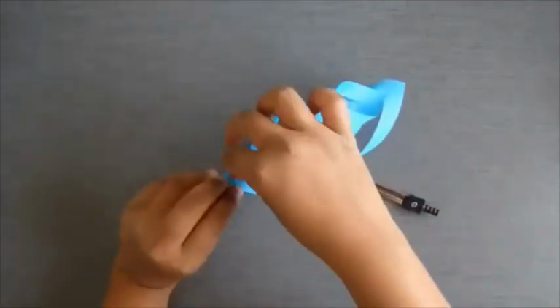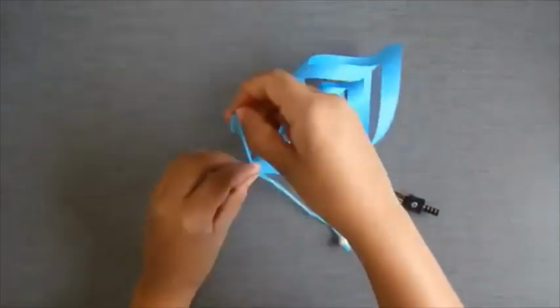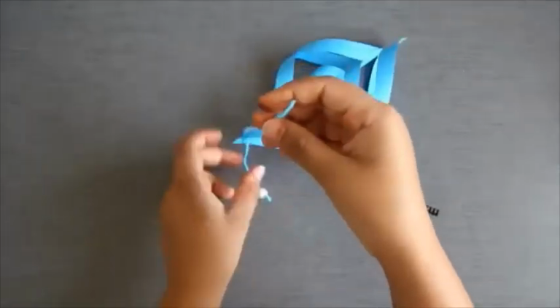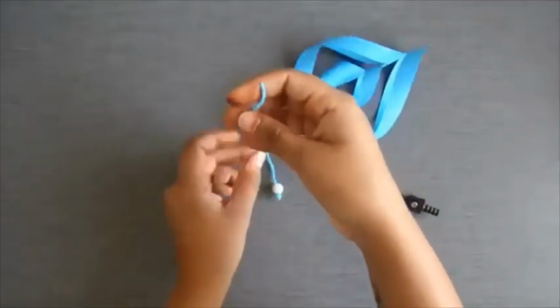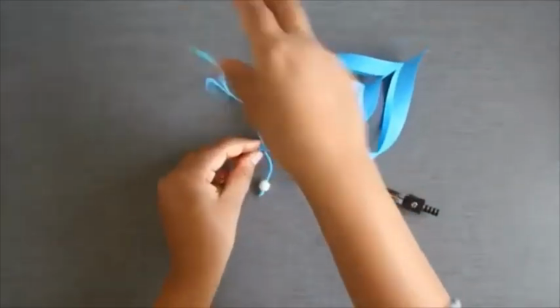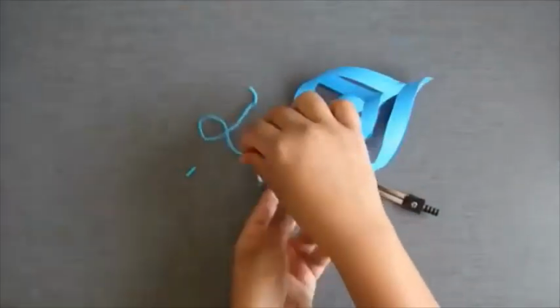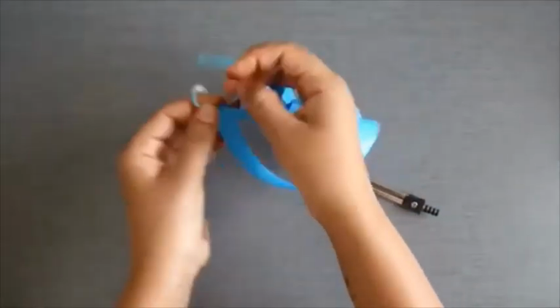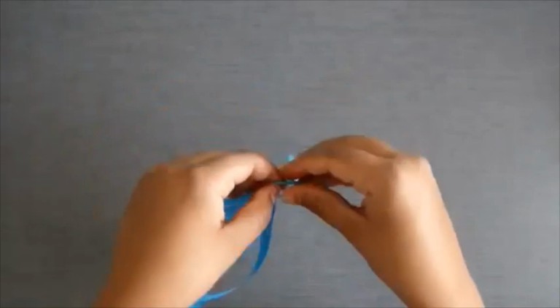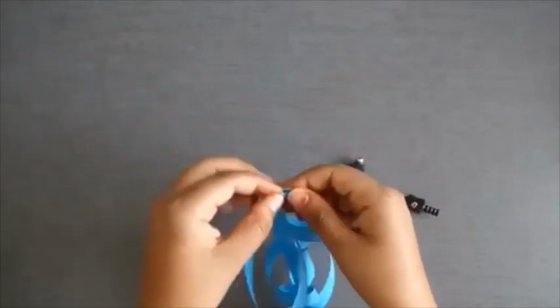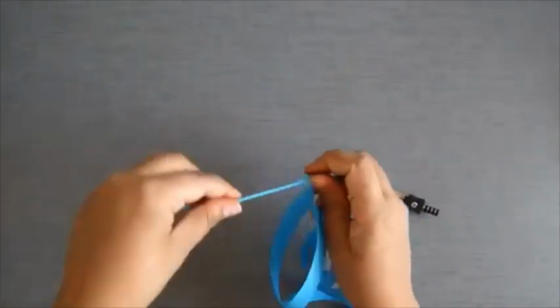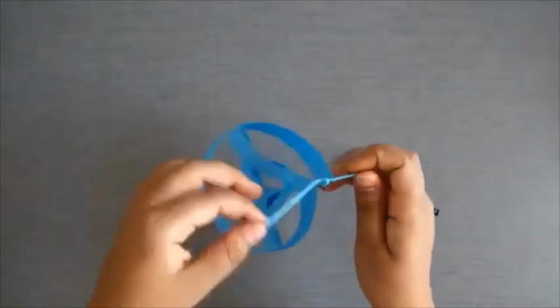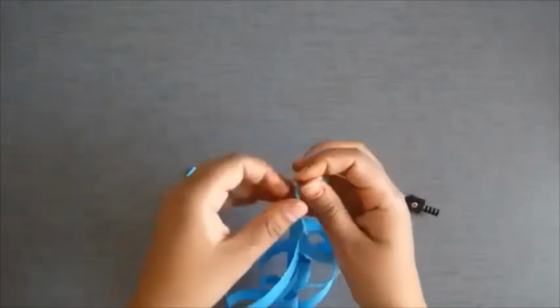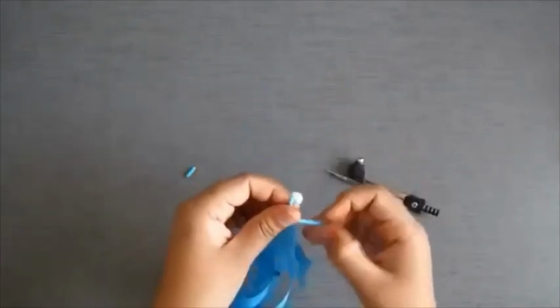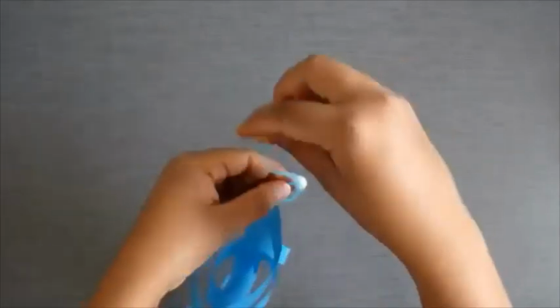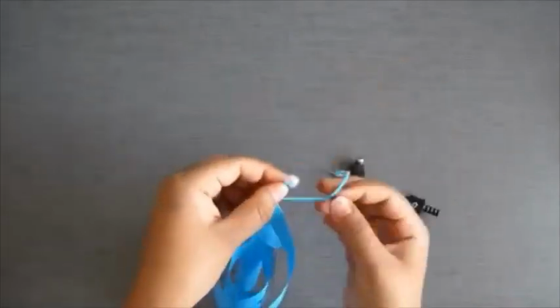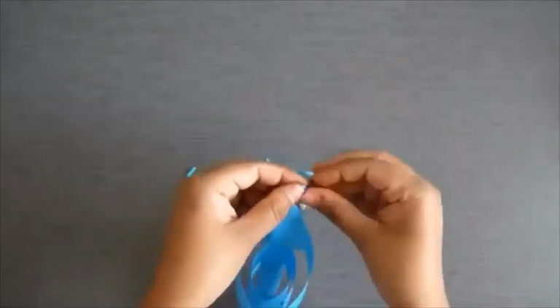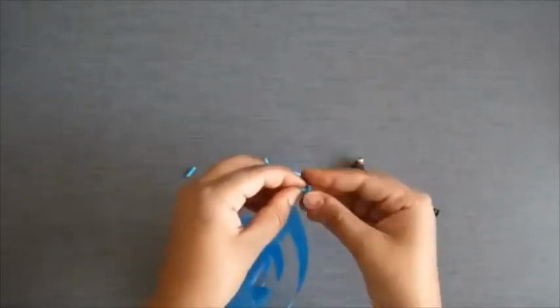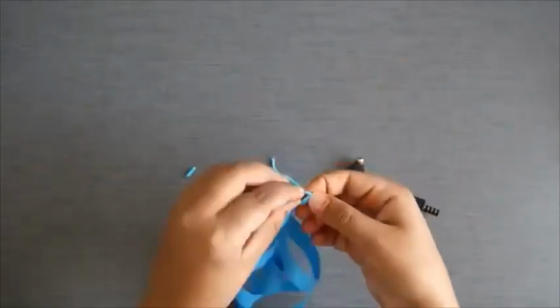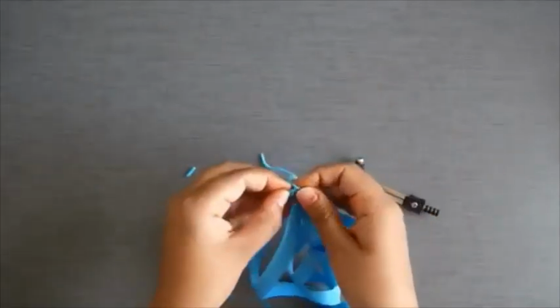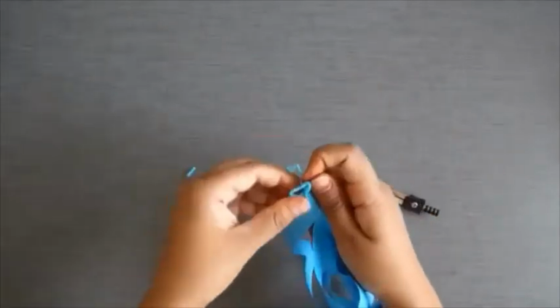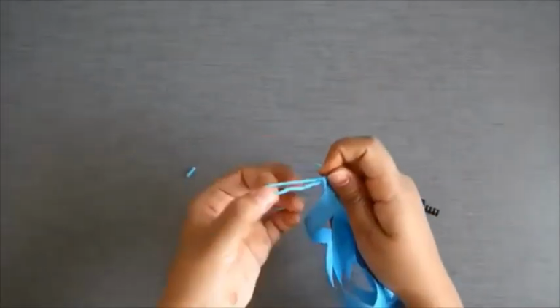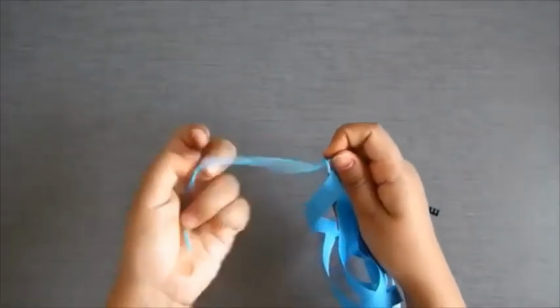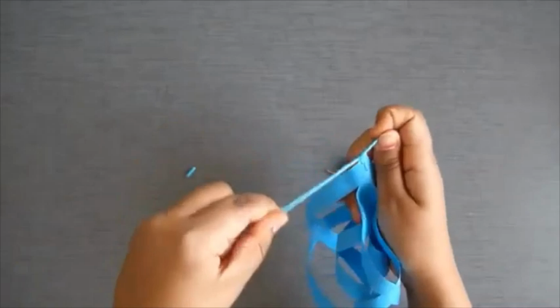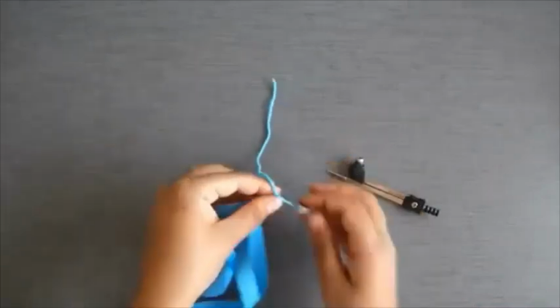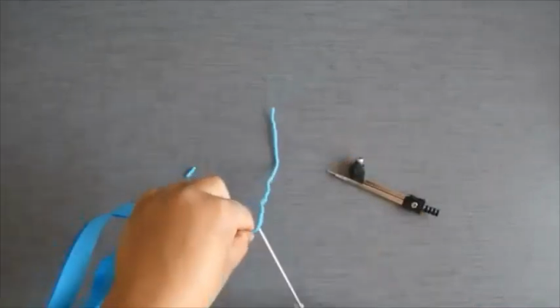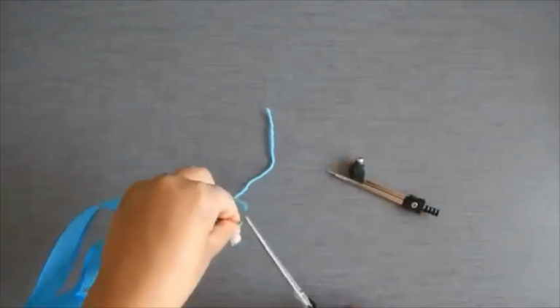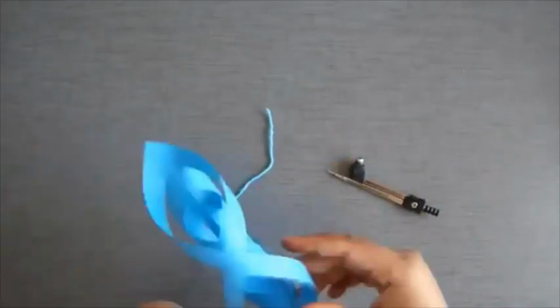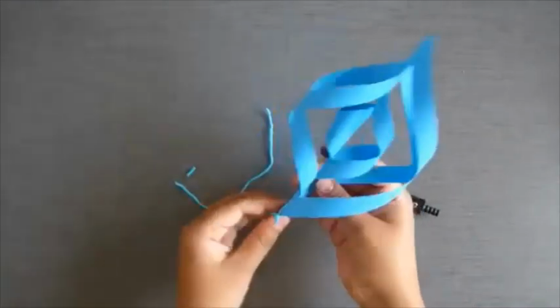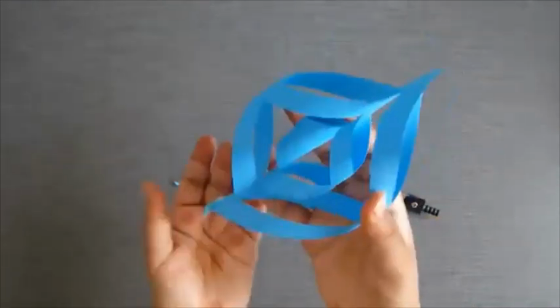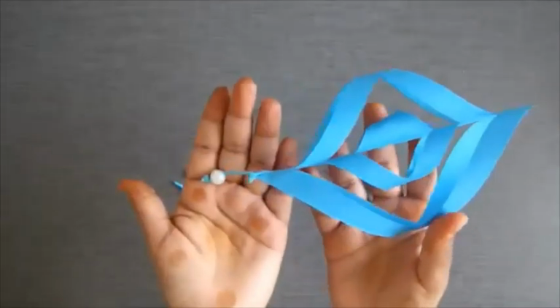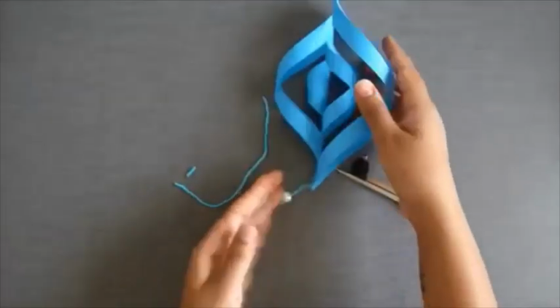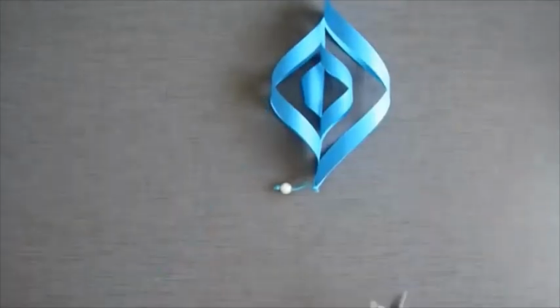Now secure it with a knot like this, and cut the extra thread.